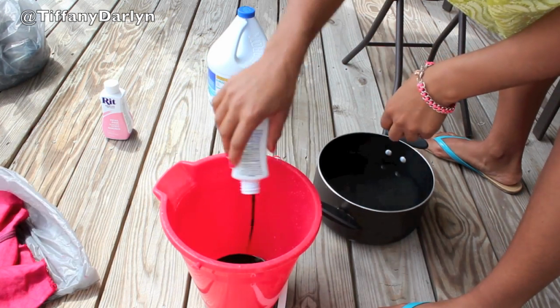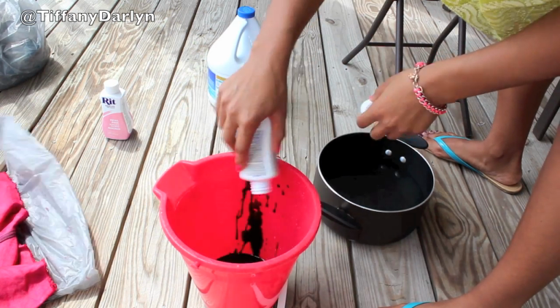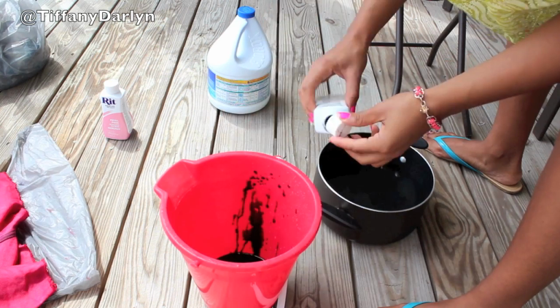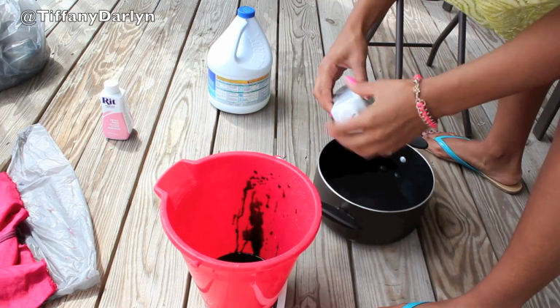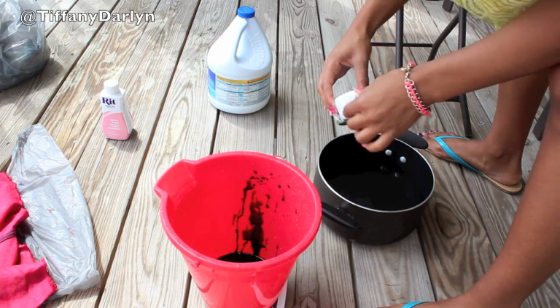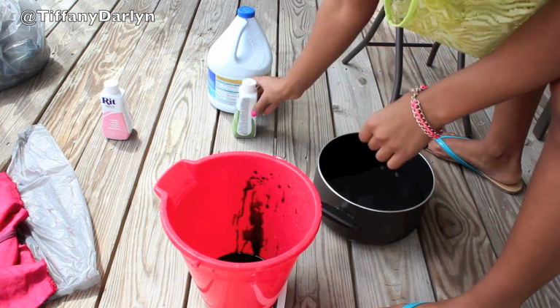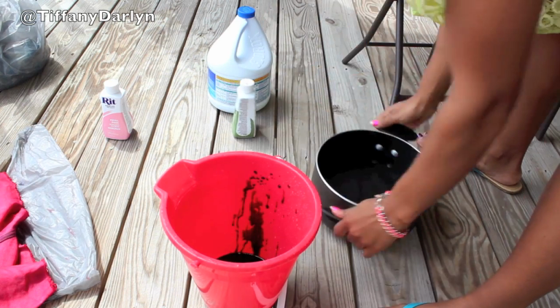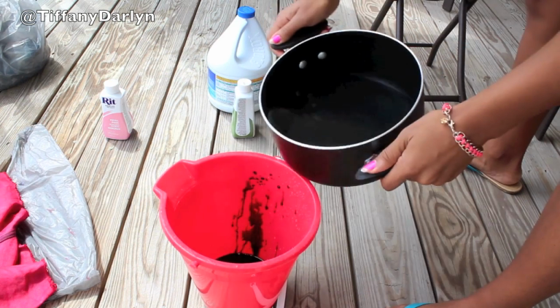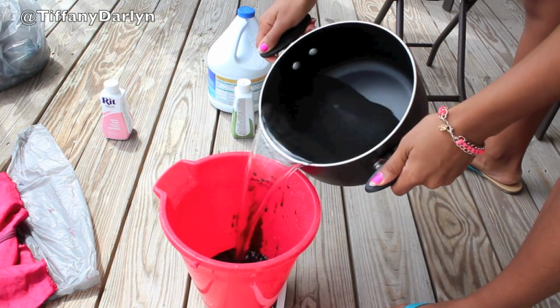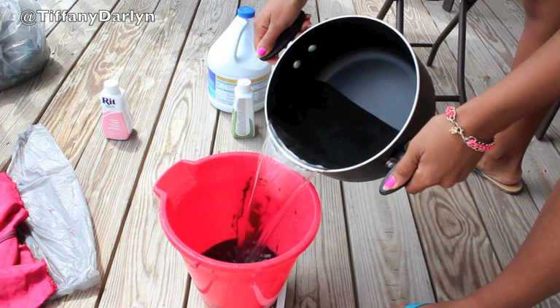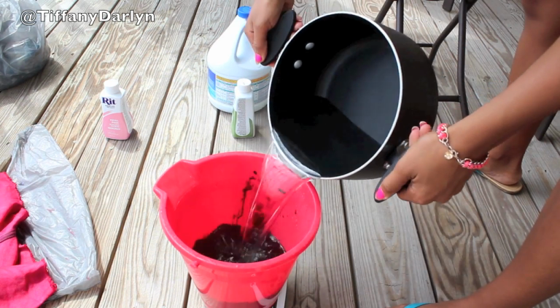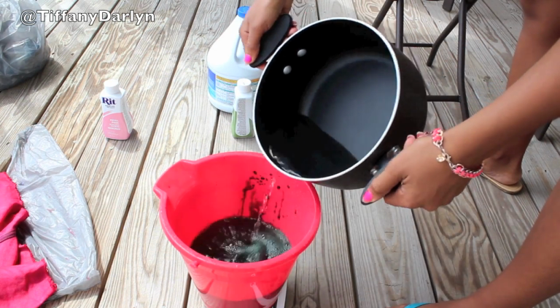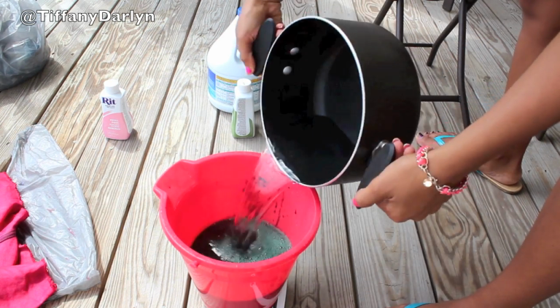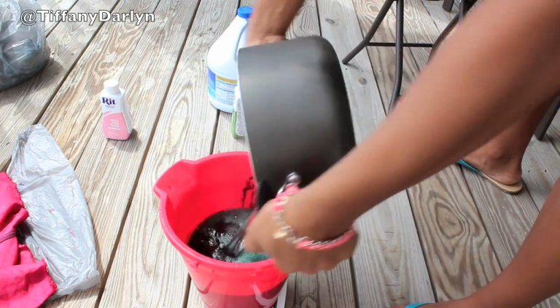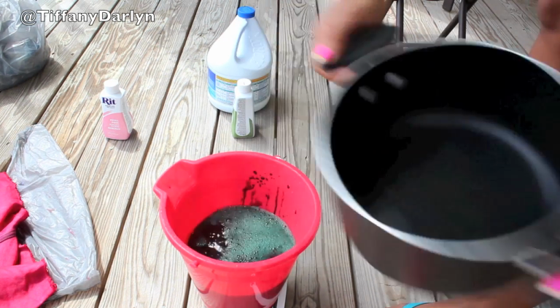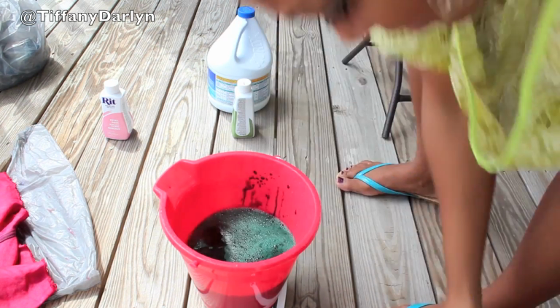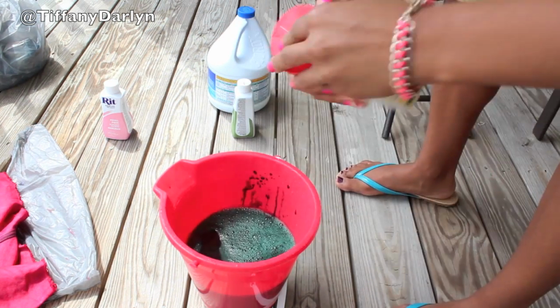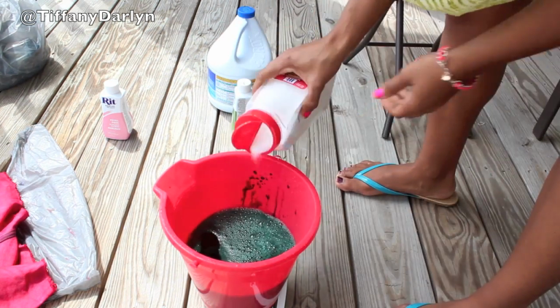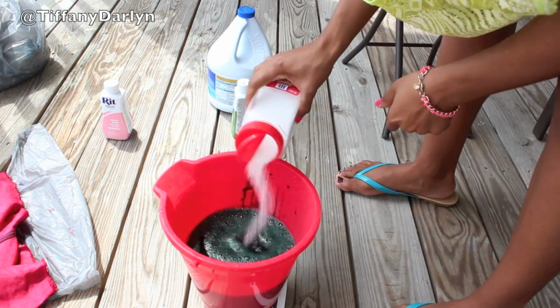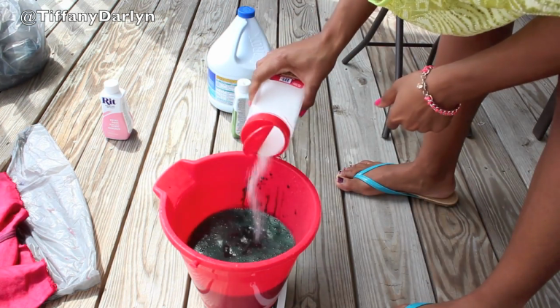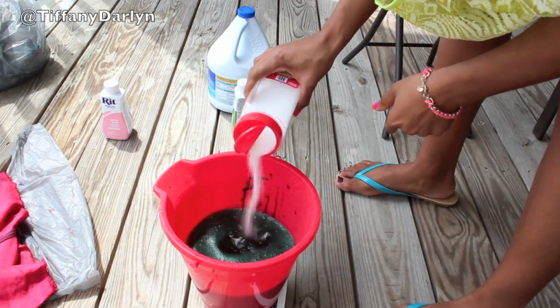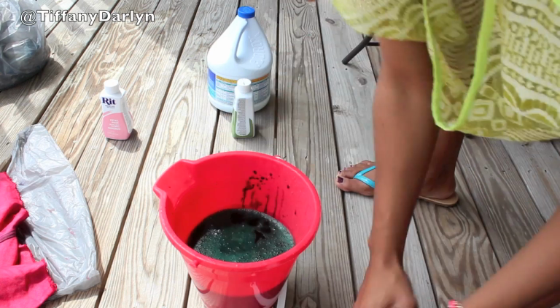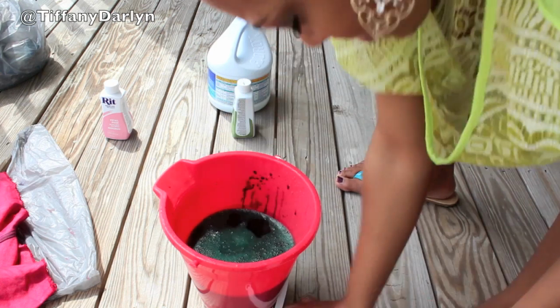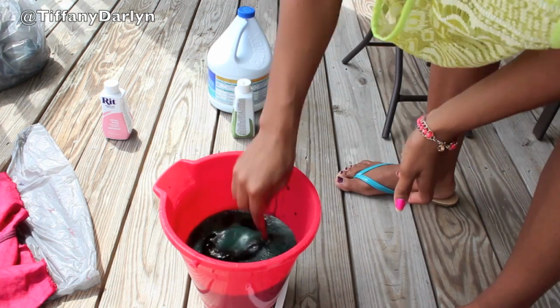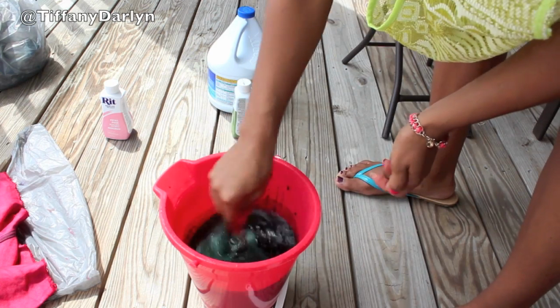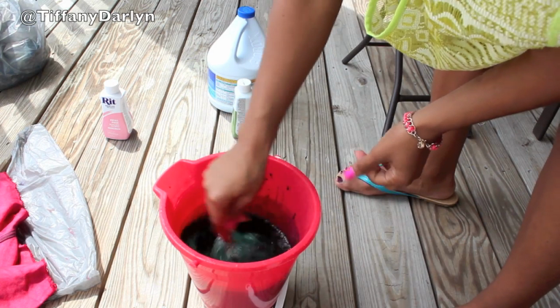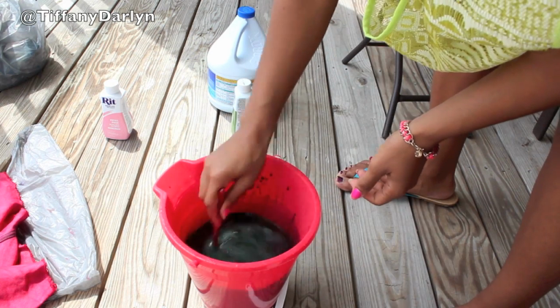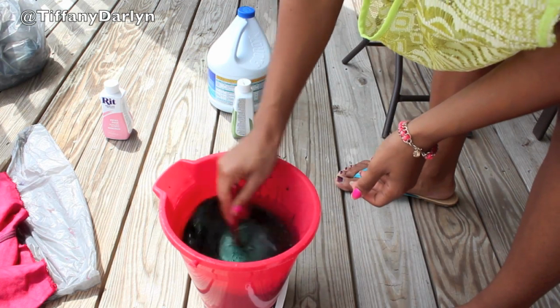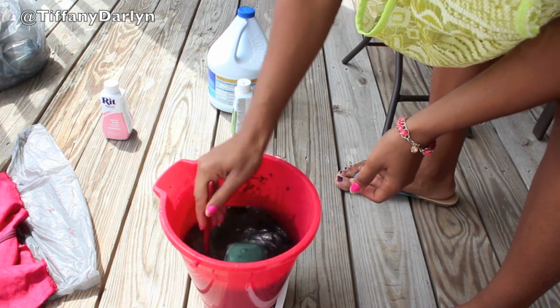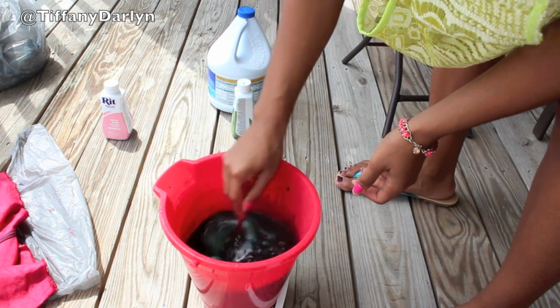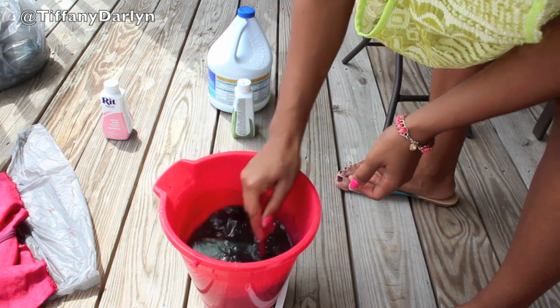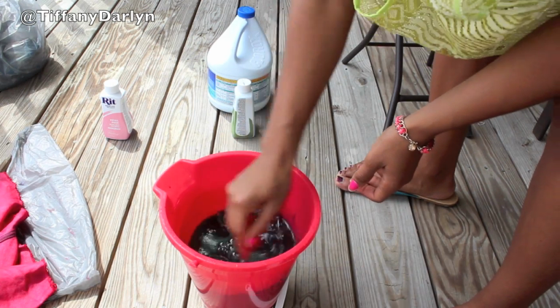Now you want to repeat the same steps with the green, except this time when you dip your shorts, you only want to dip the very top part because you want to leave a little bit of the white in the middle to show.